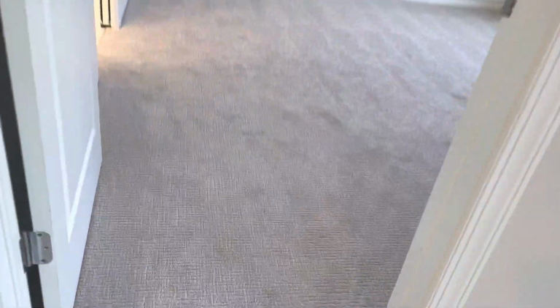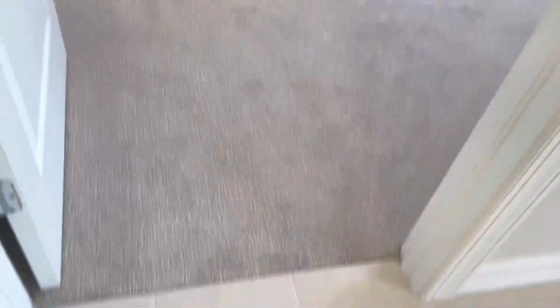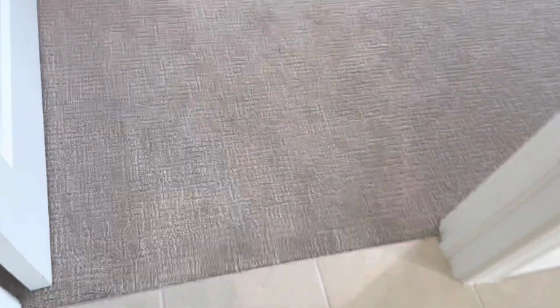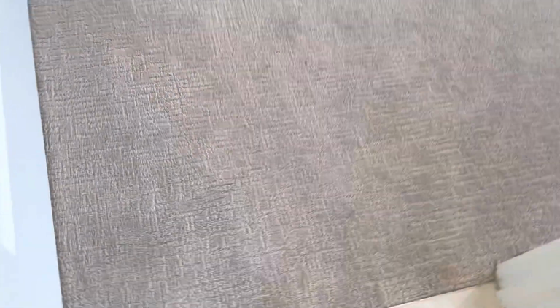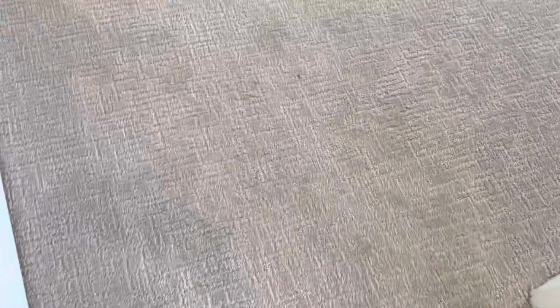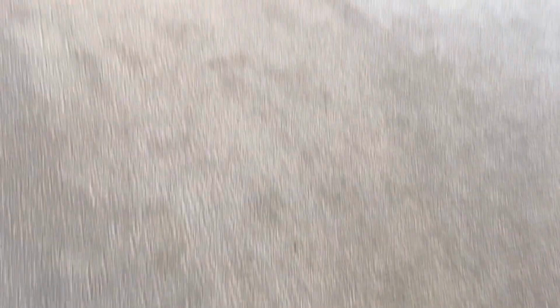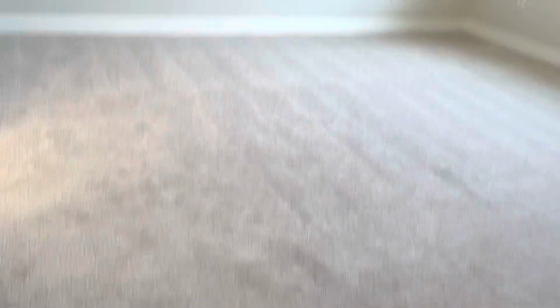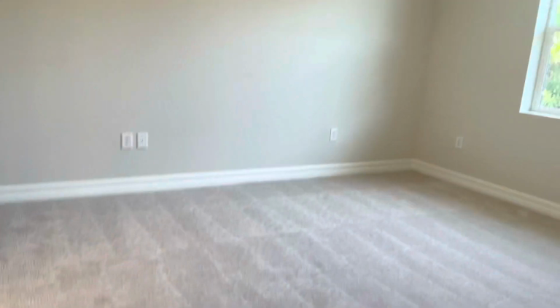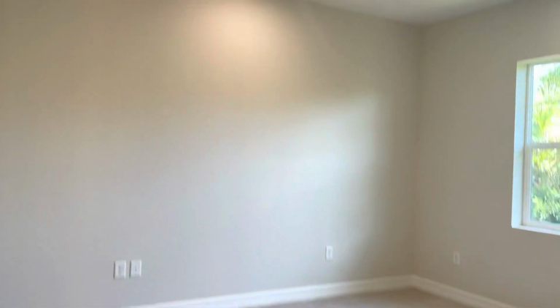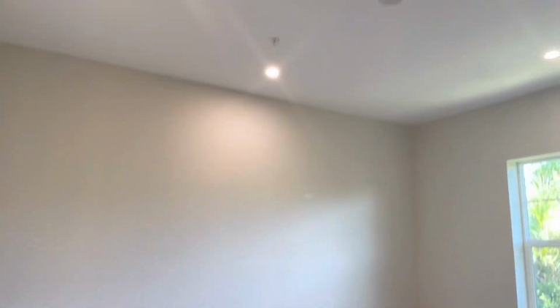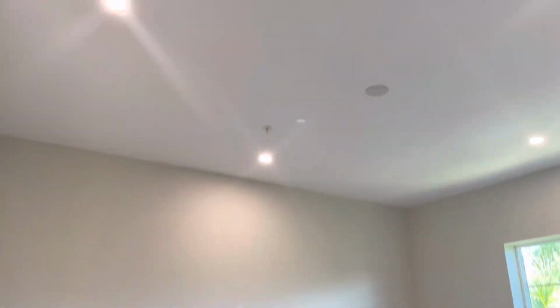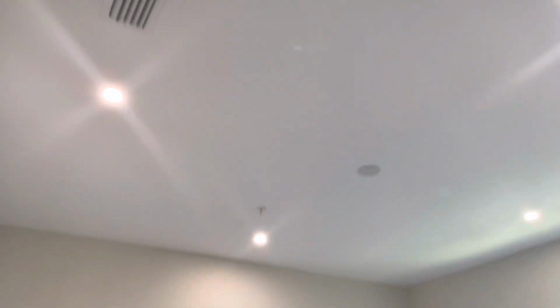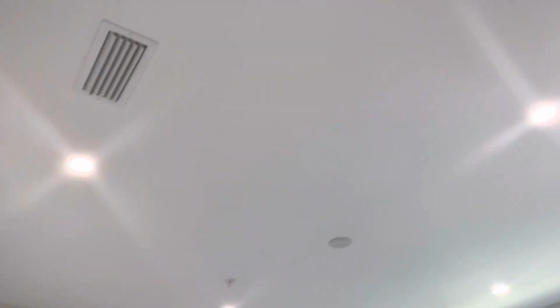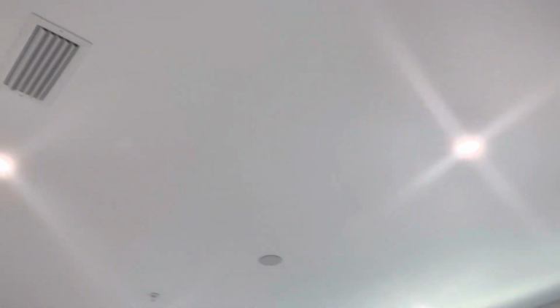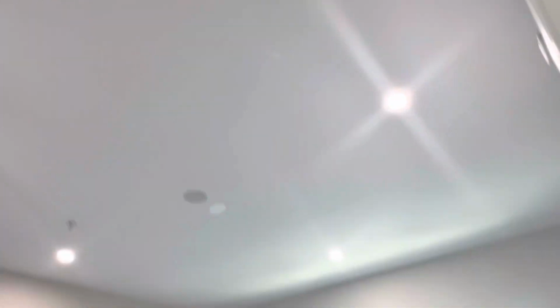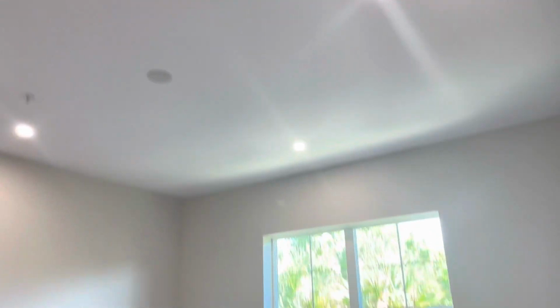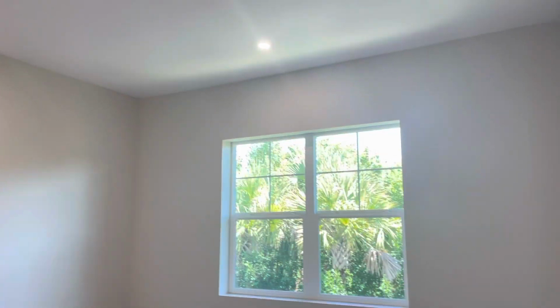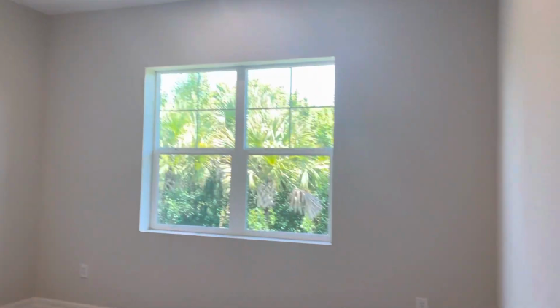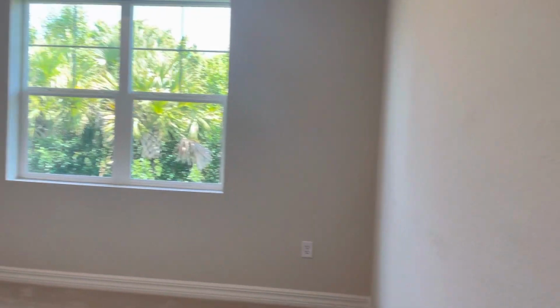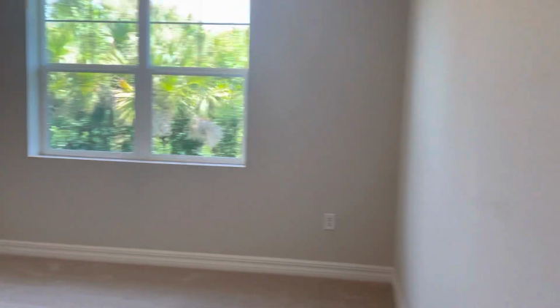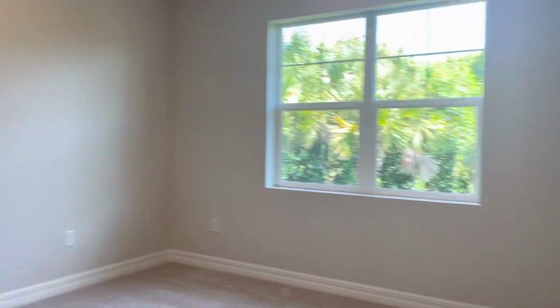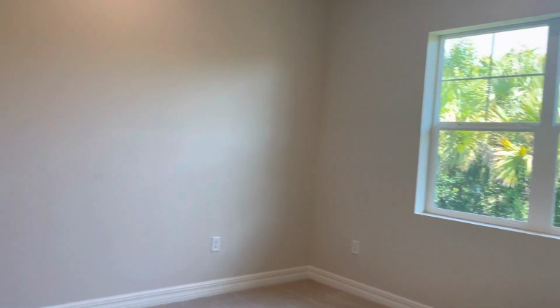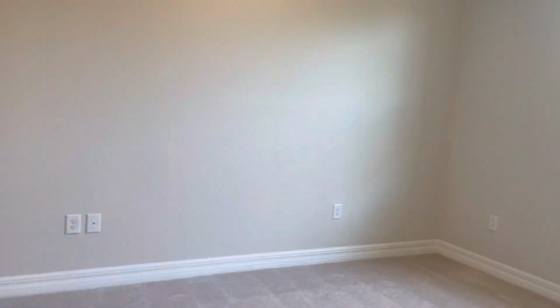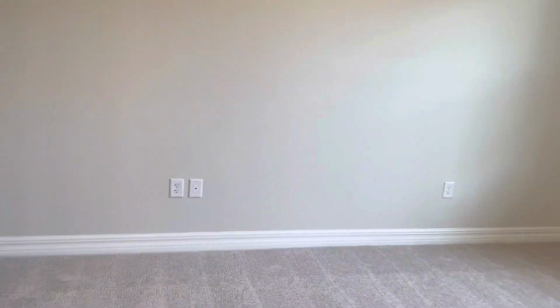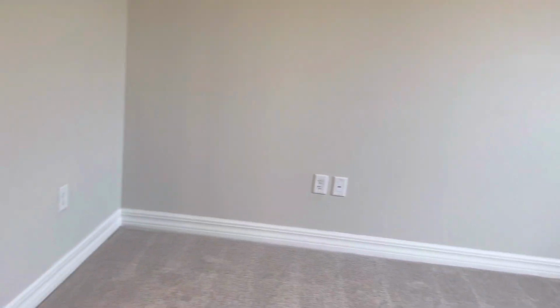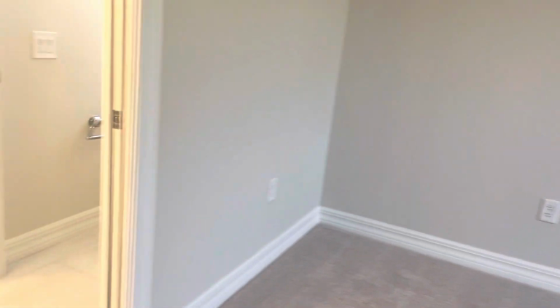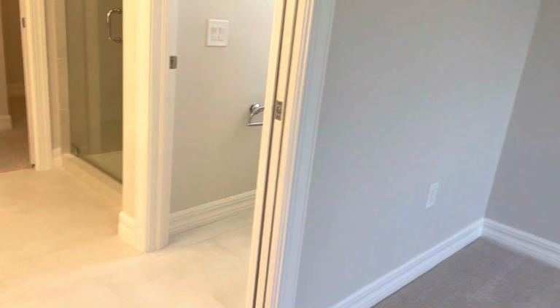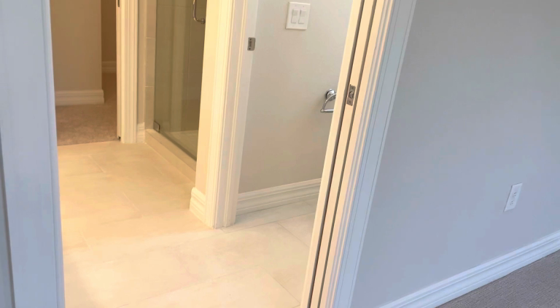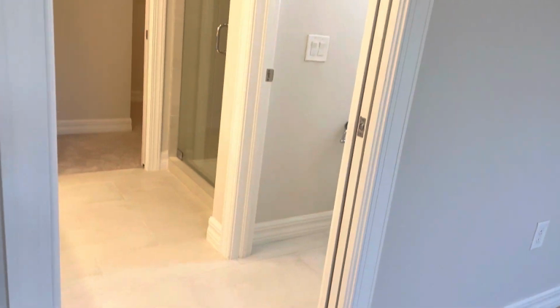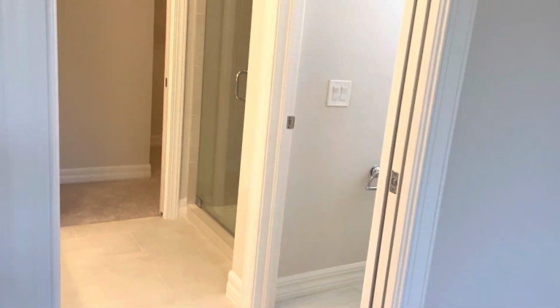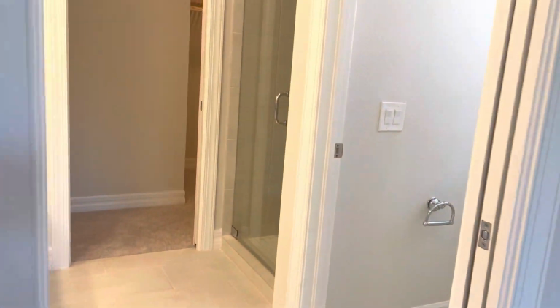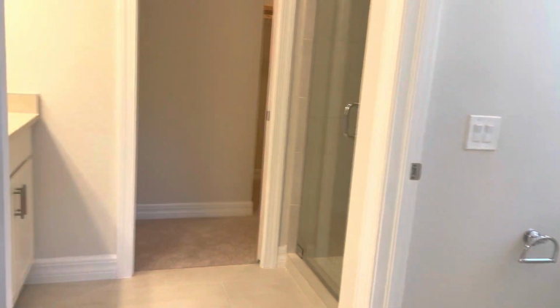It's carpet, but actually I like this carpet. This is the master bedroom, which has the lights and plenty of room for a king-size bed. There's a pocket door into the master bathroom.